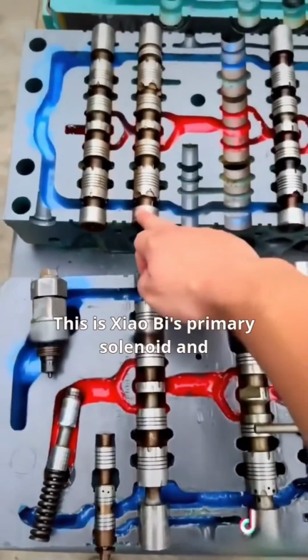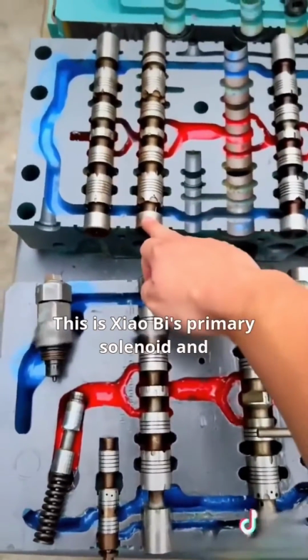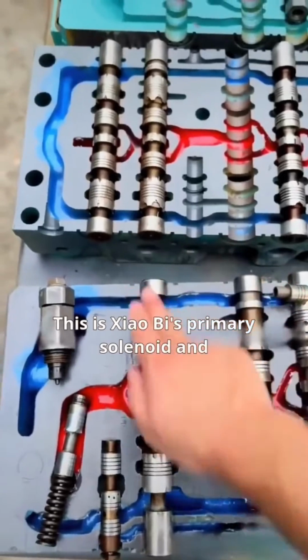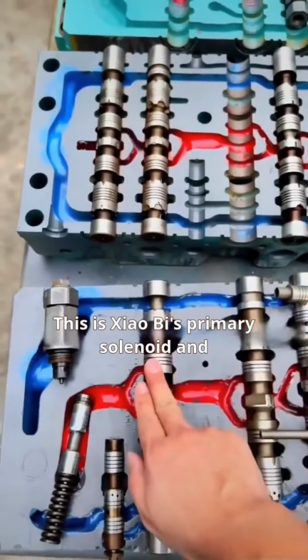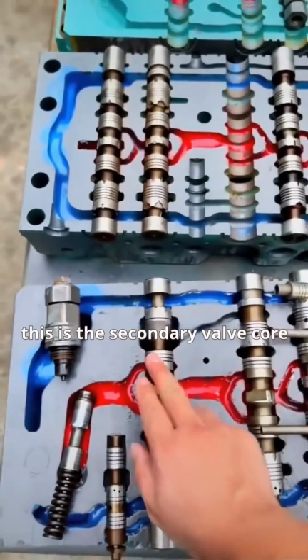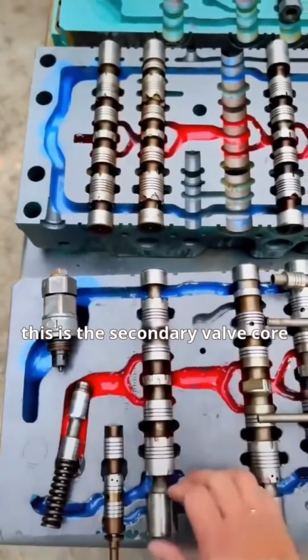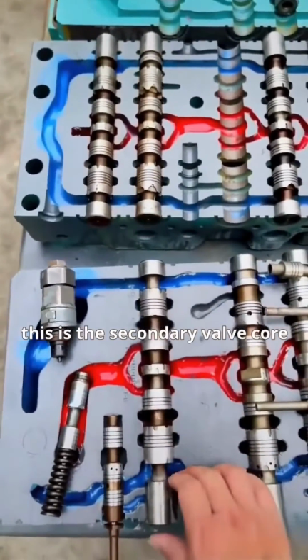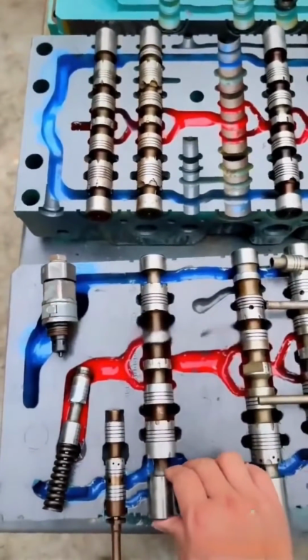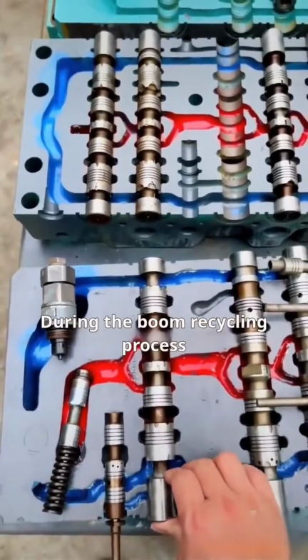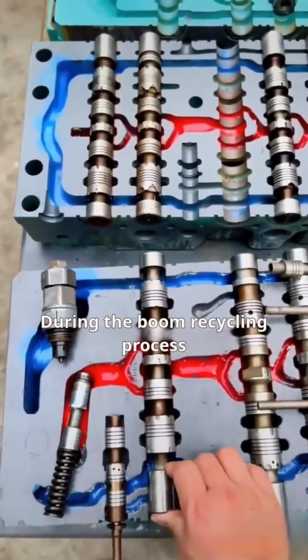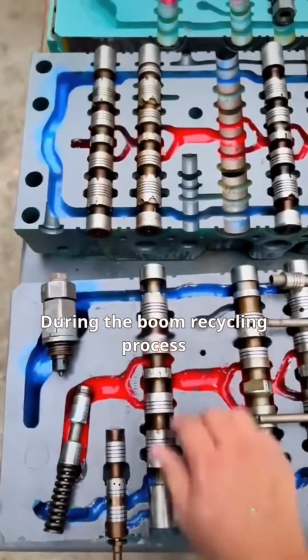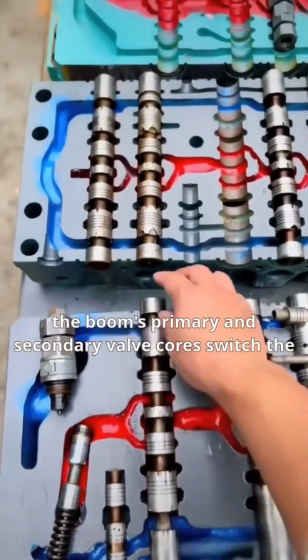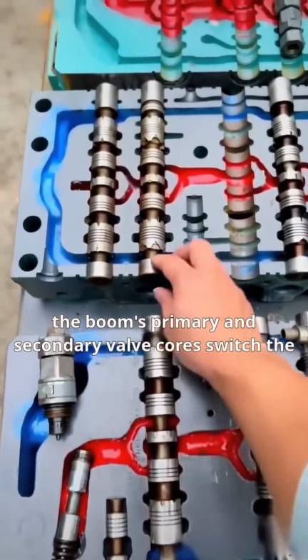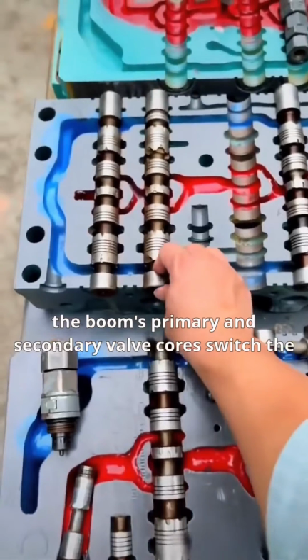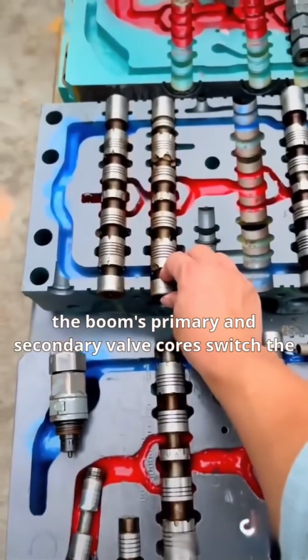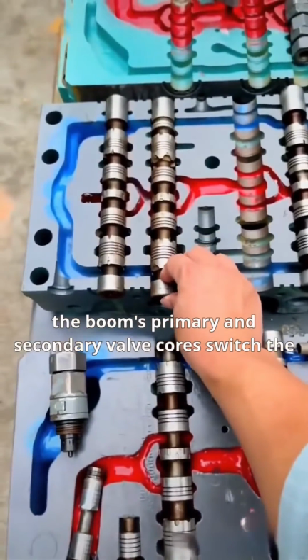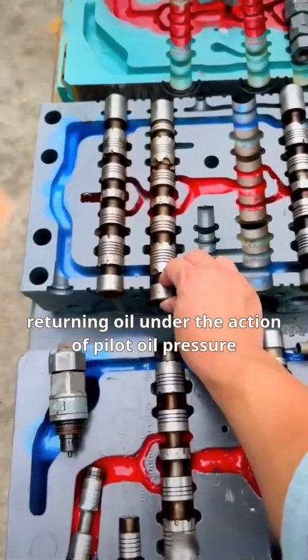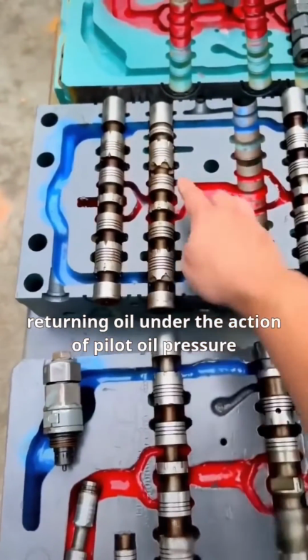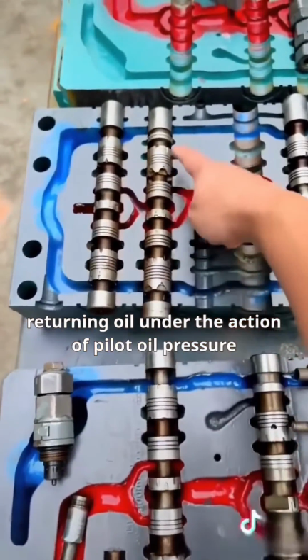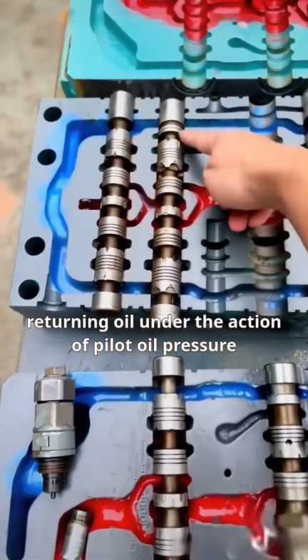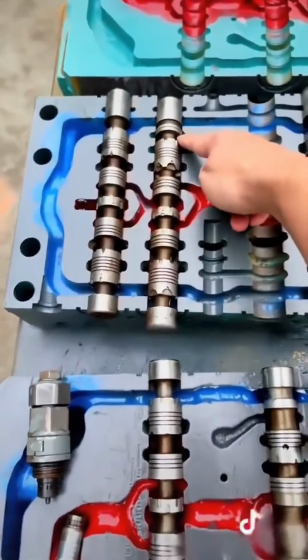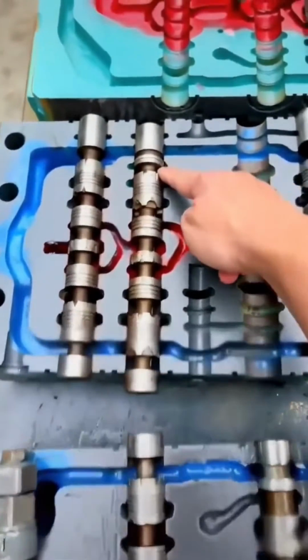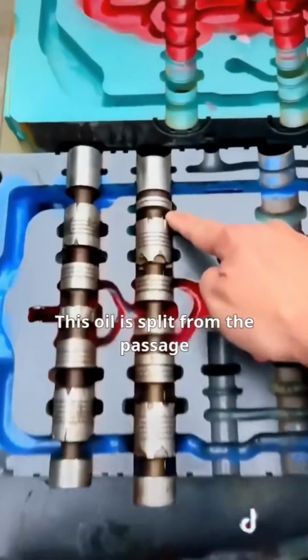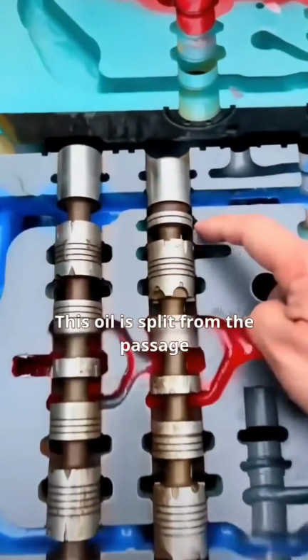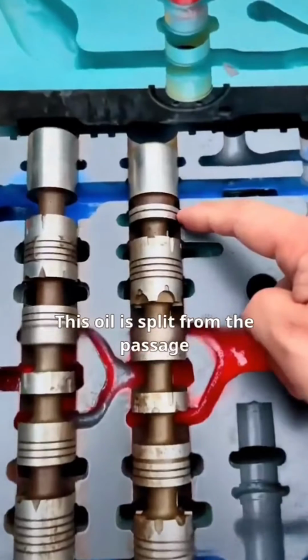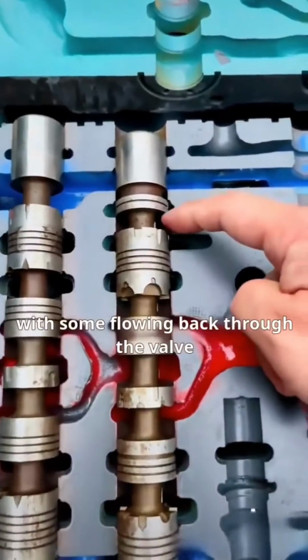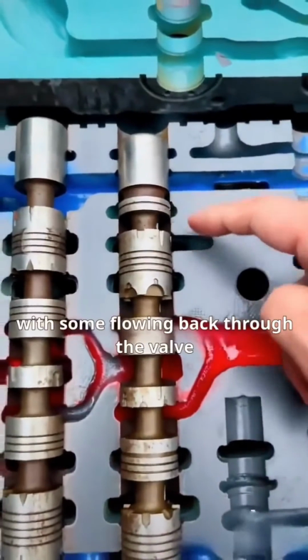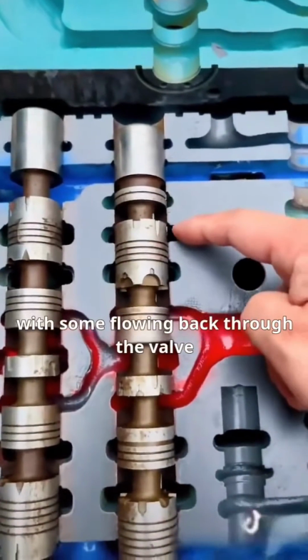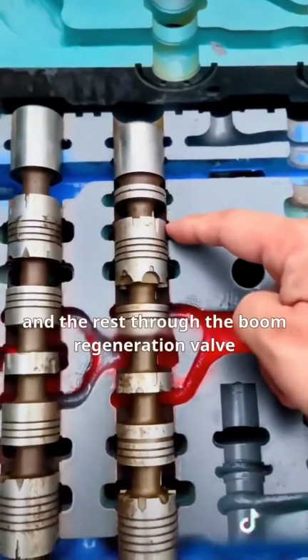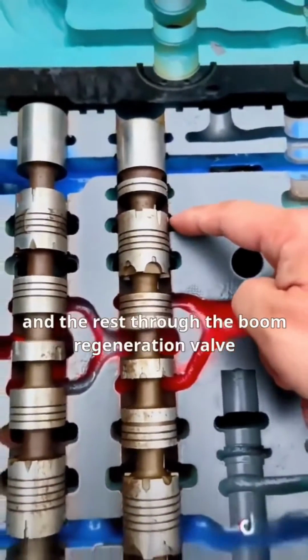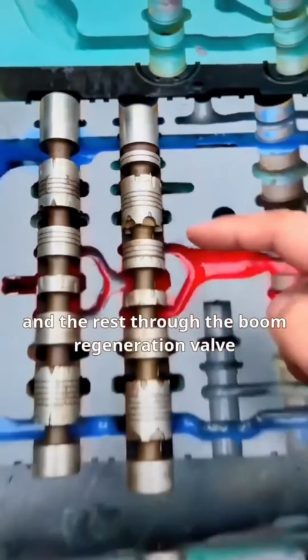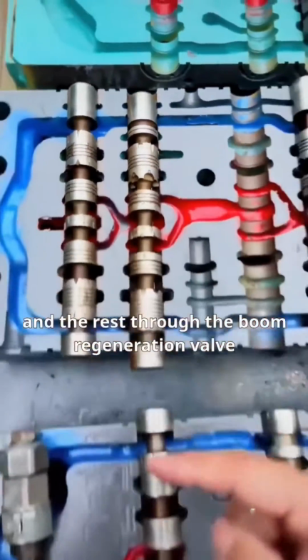This is Shaobai's primary solenoid and this is the secondary valve core. During the boom recycling process, the boom's primary and secondary valve cores switch the returning oil under the action of pilot oil pressure. This oil is split from the passage, with some flowing back through the valve and the rest through the boom regeneration valve.